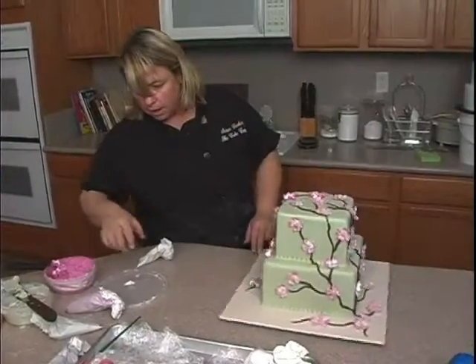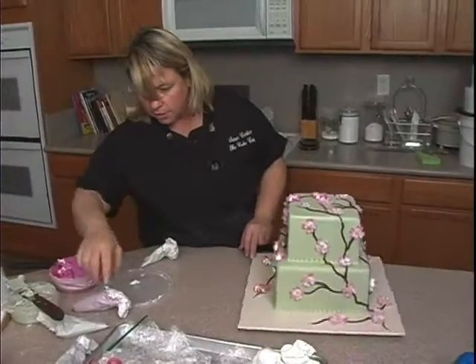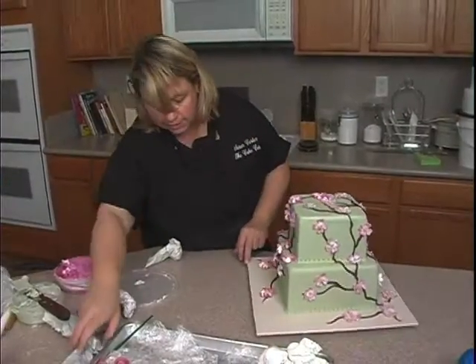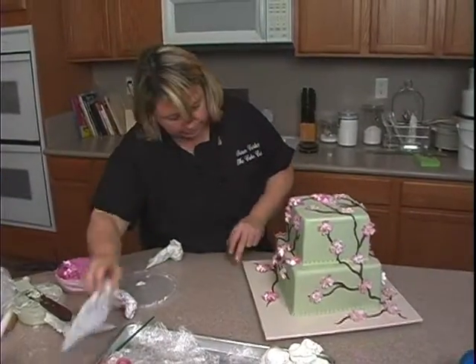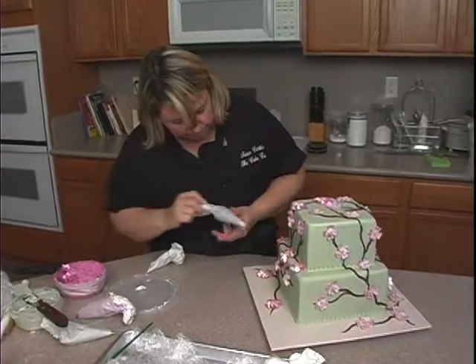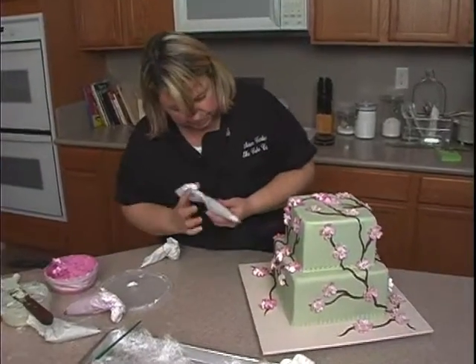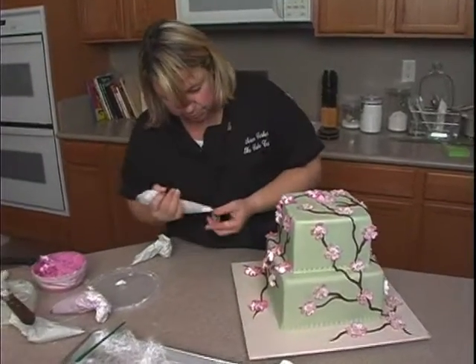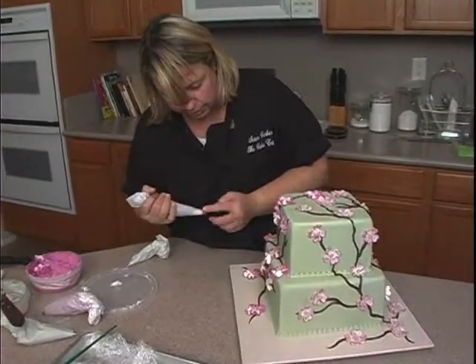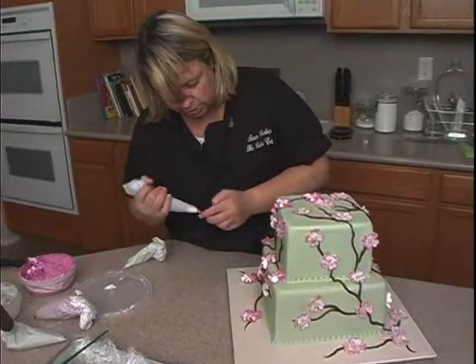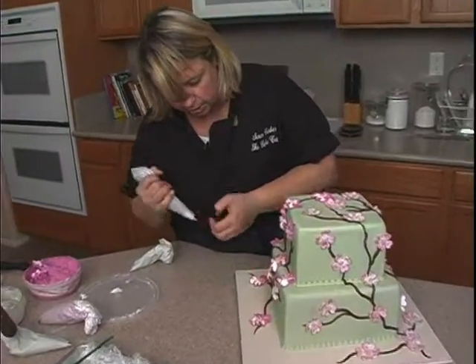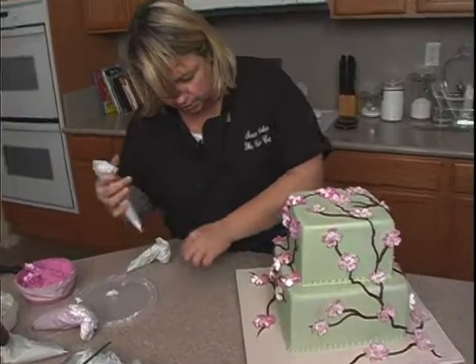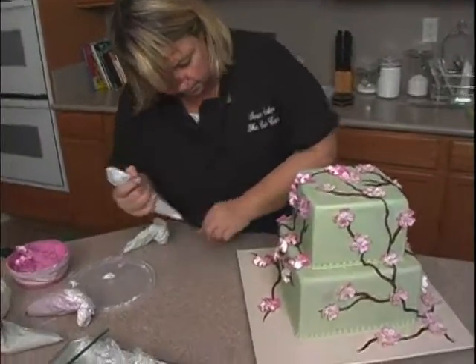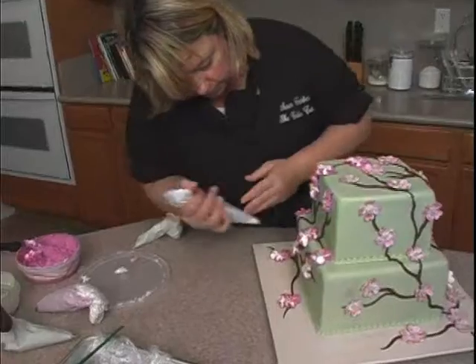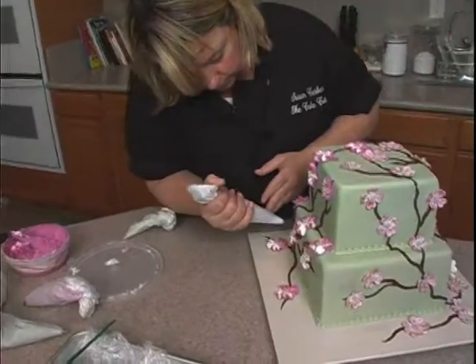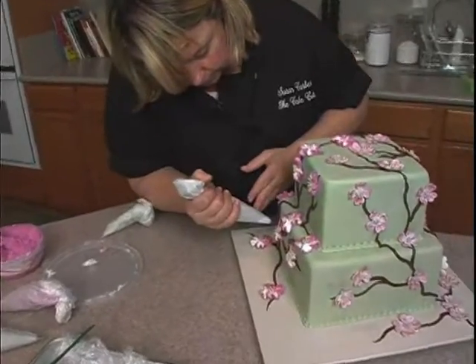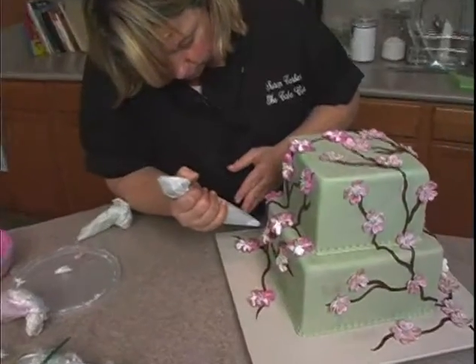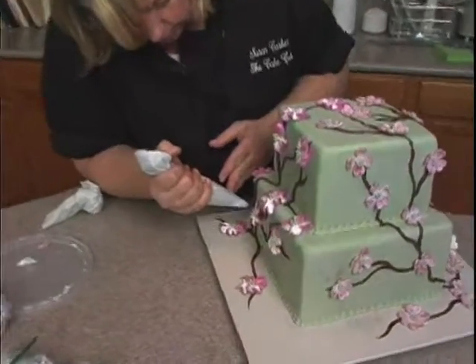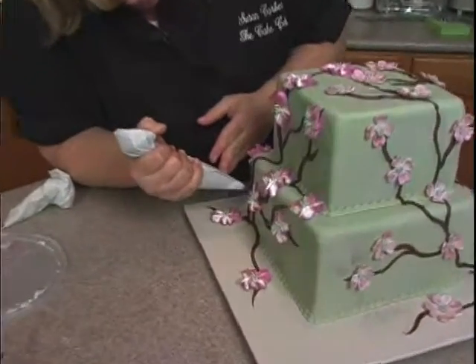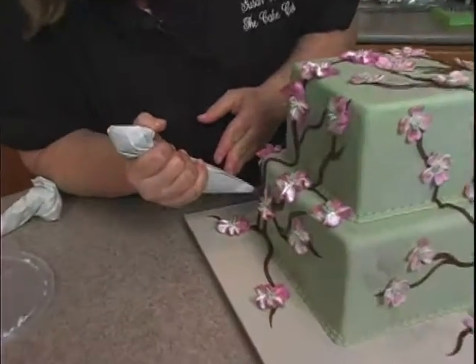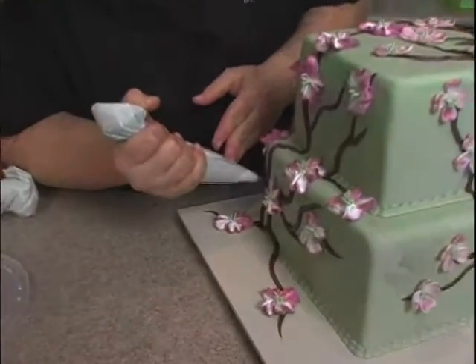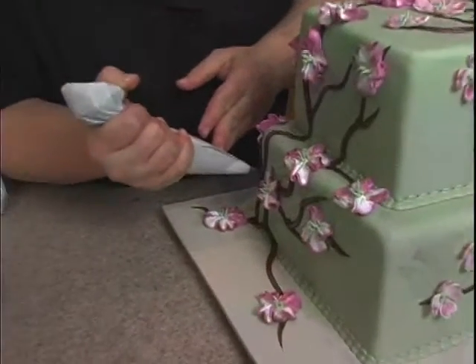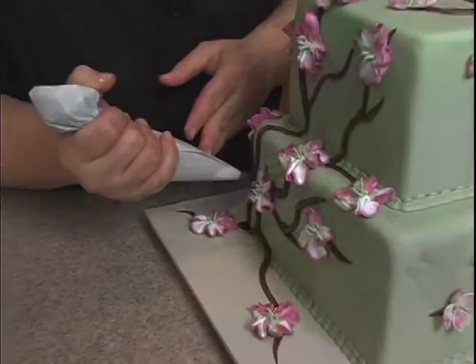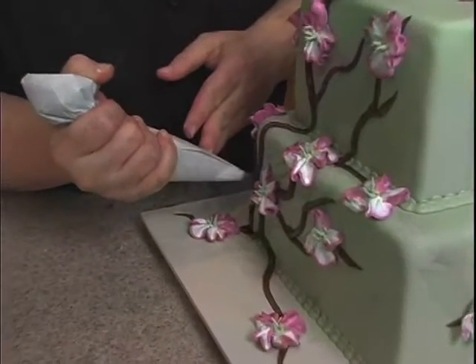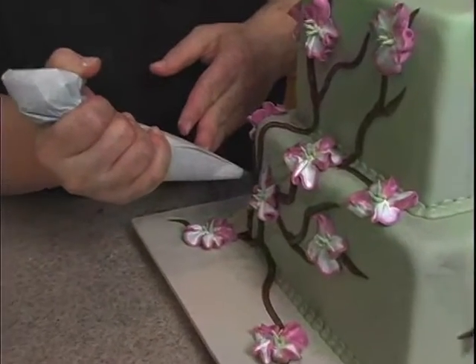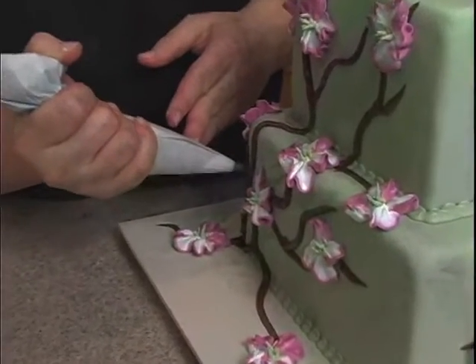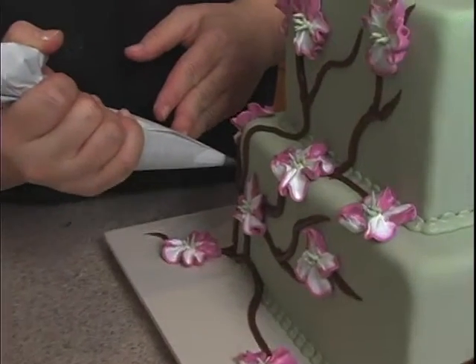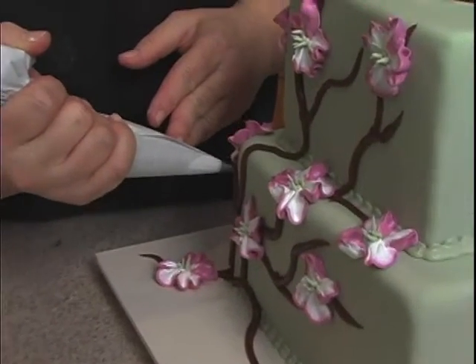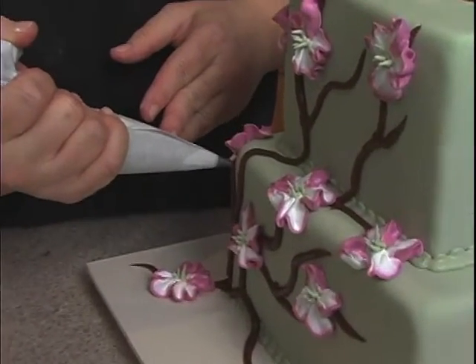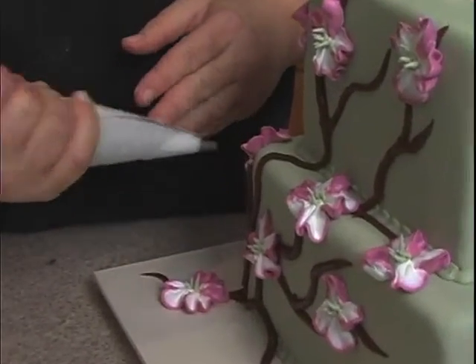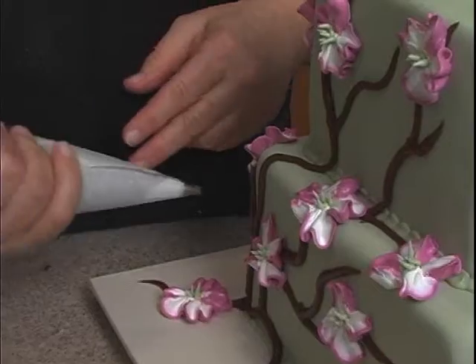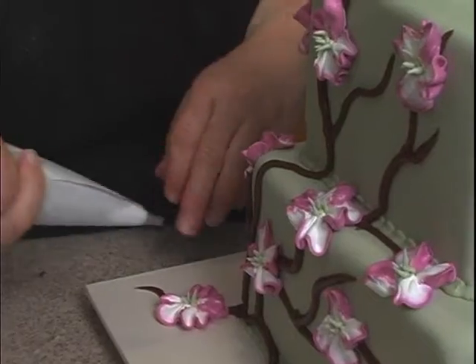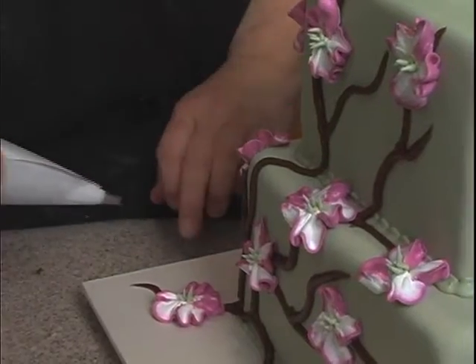I just want to clean this up a little bit. You can see here where the chocolate isn't quite connected. There.